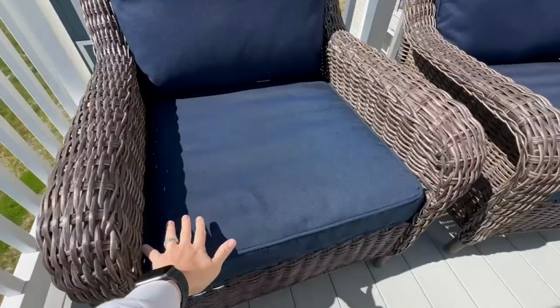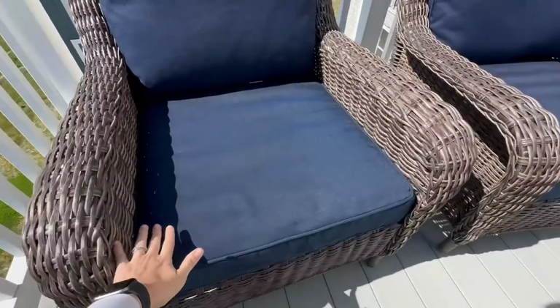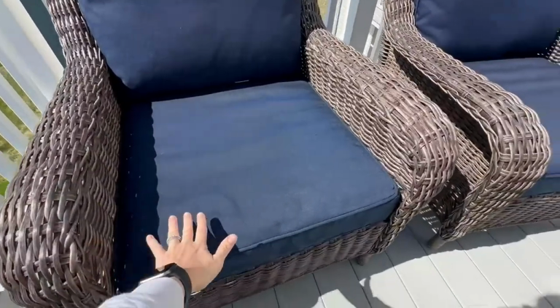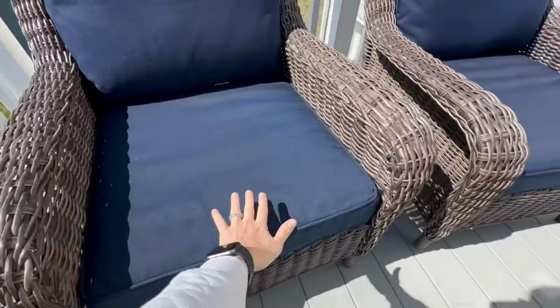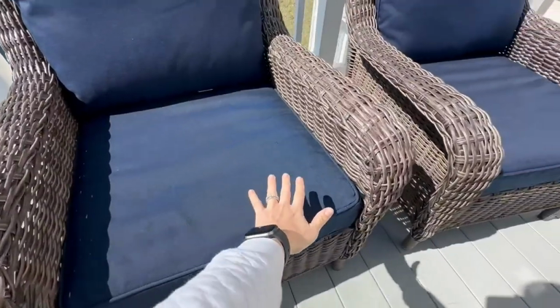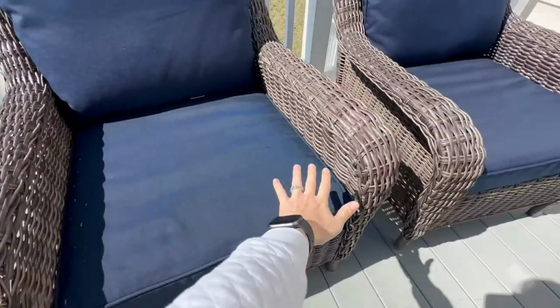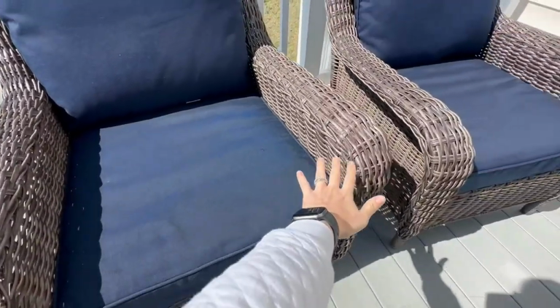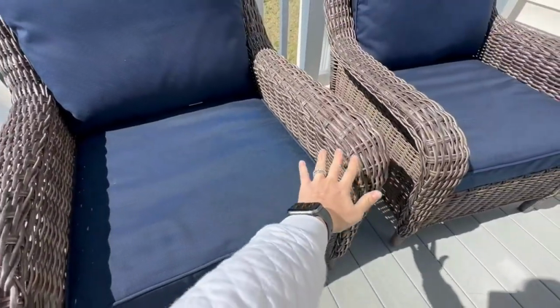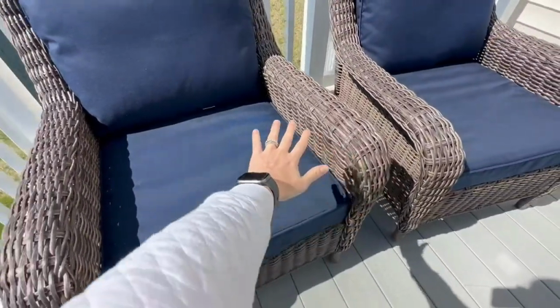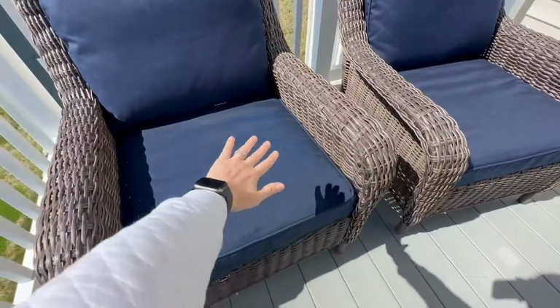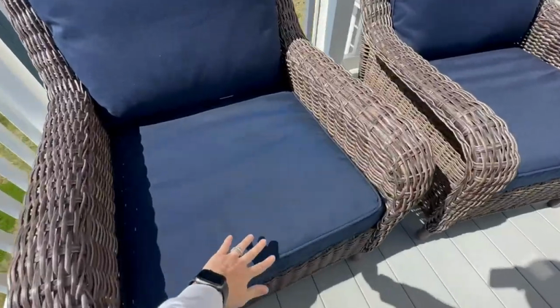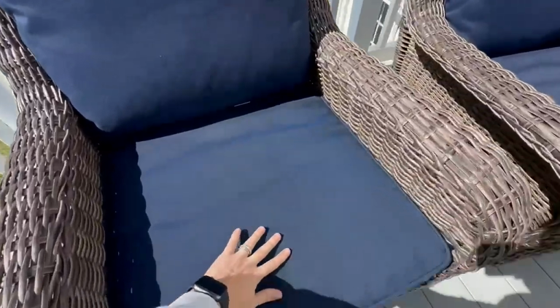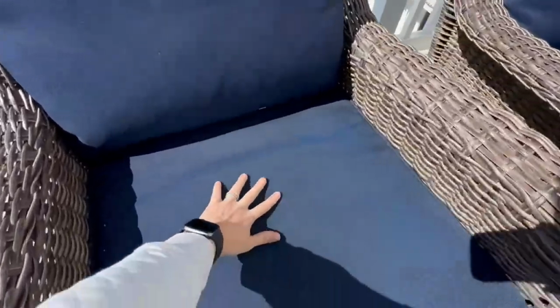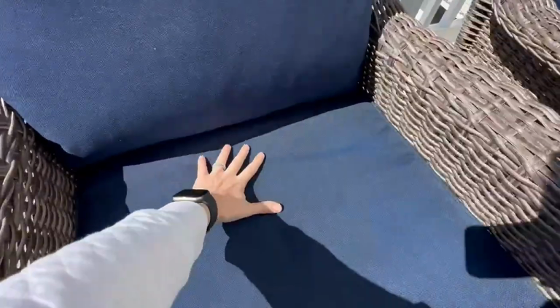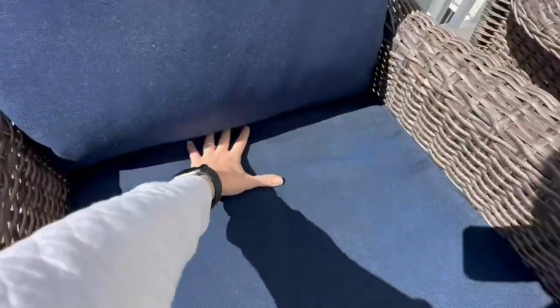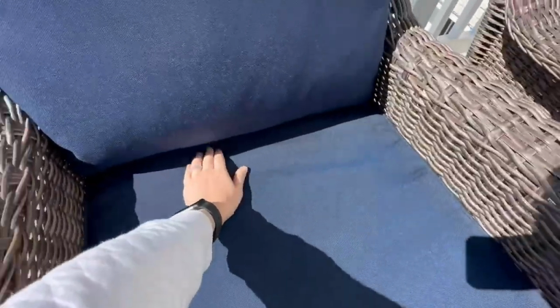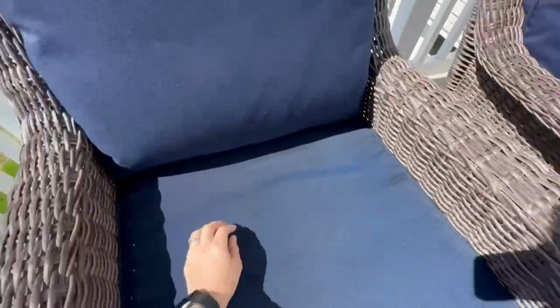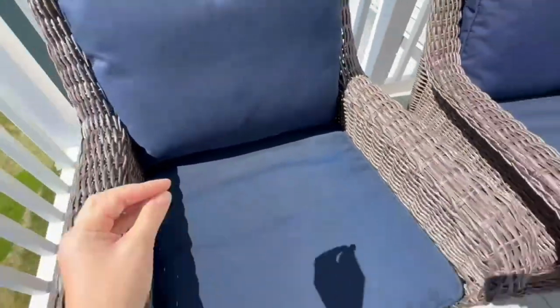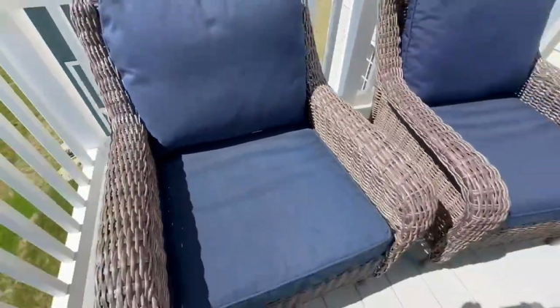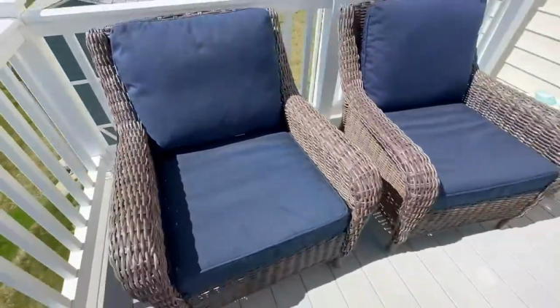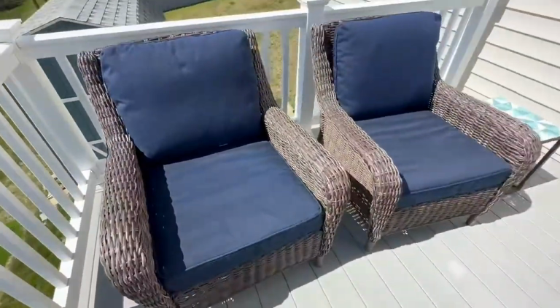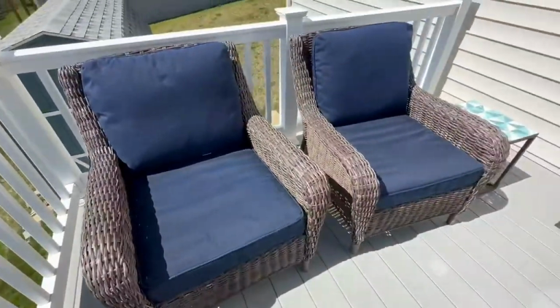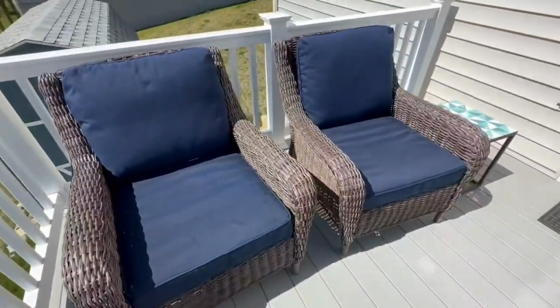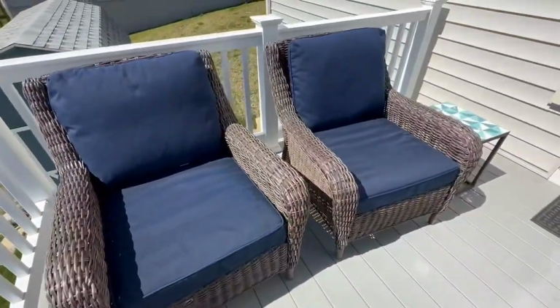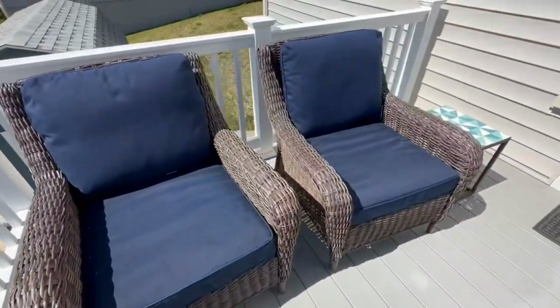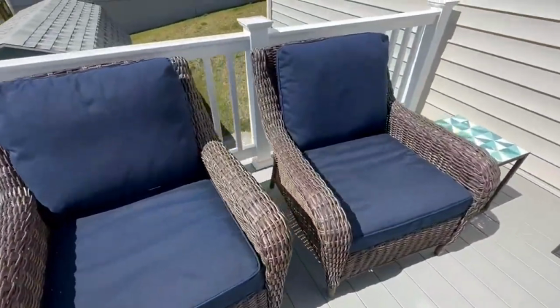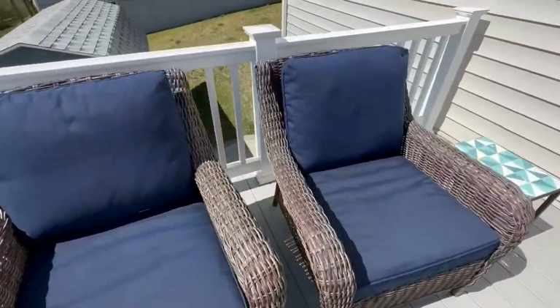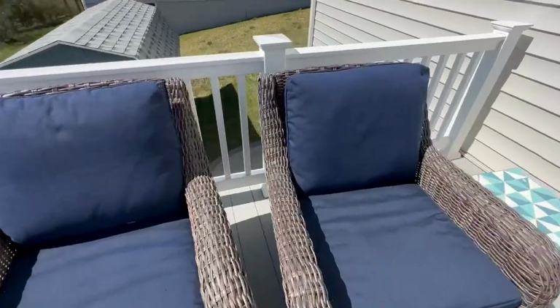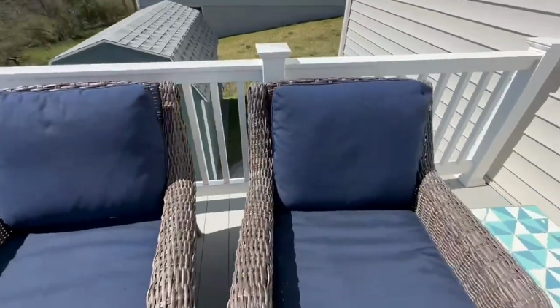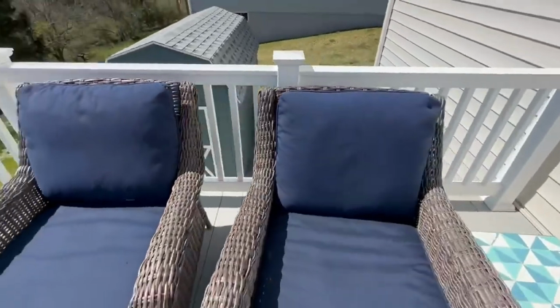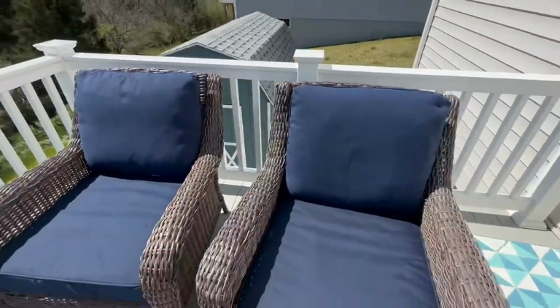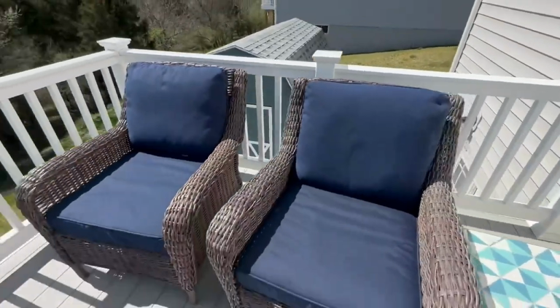The seats and the armchairs are very wide, also very deep, so you can really just sink into these chairs and be extremely comfortable.